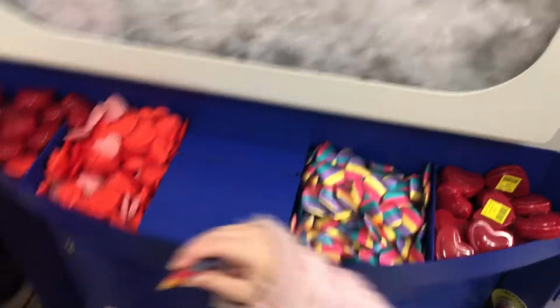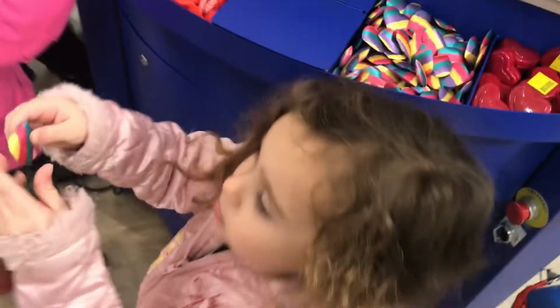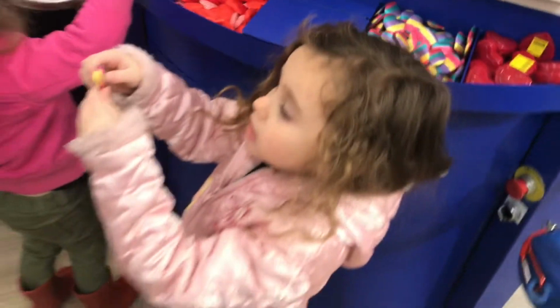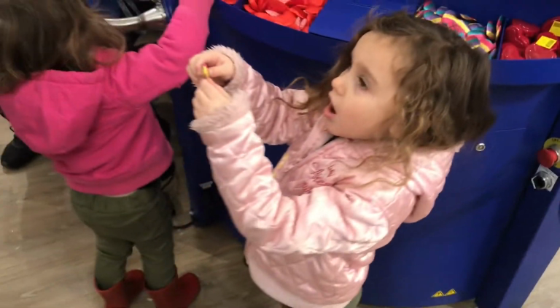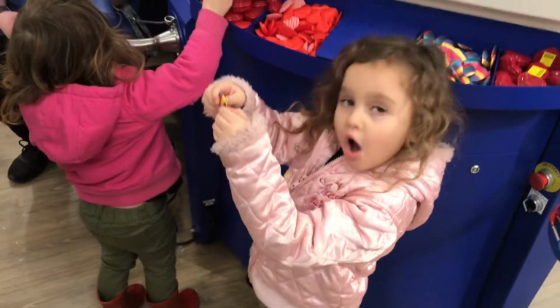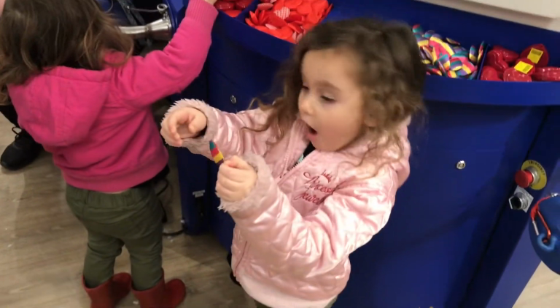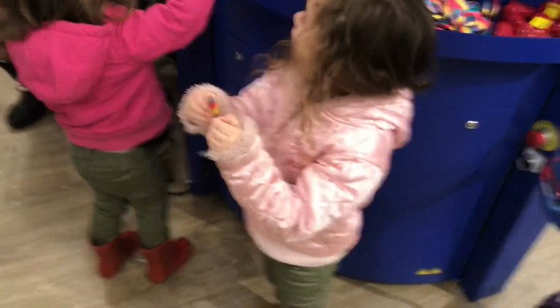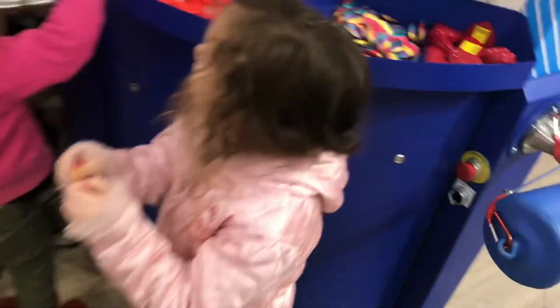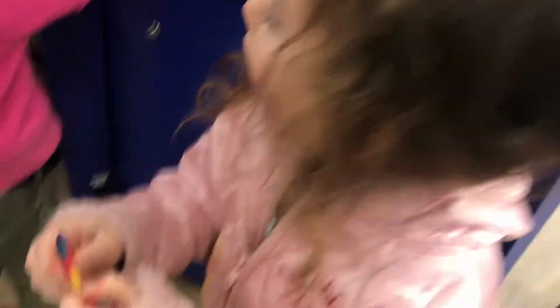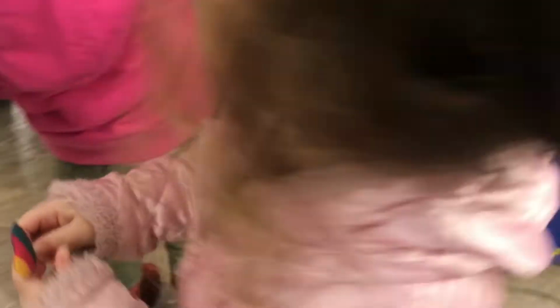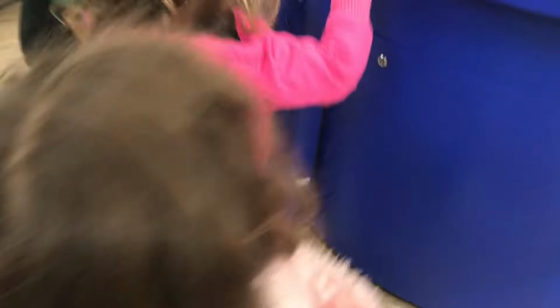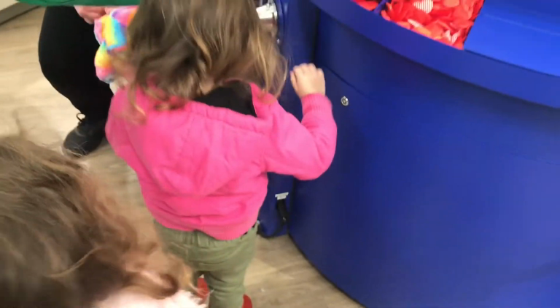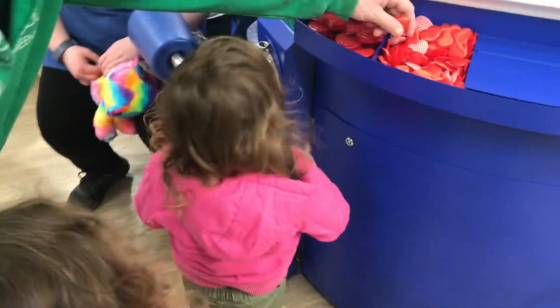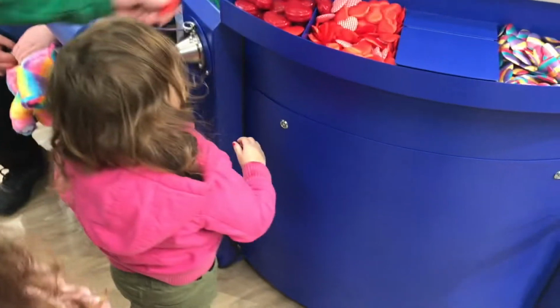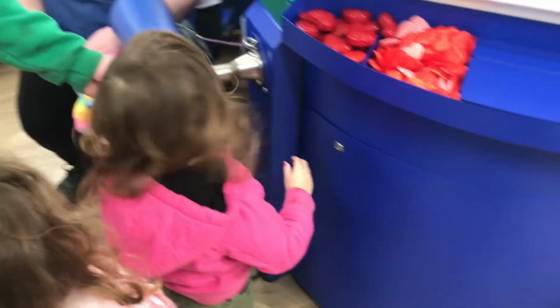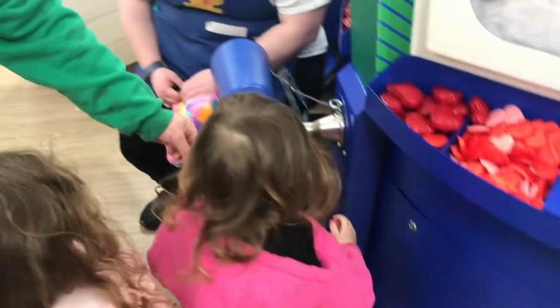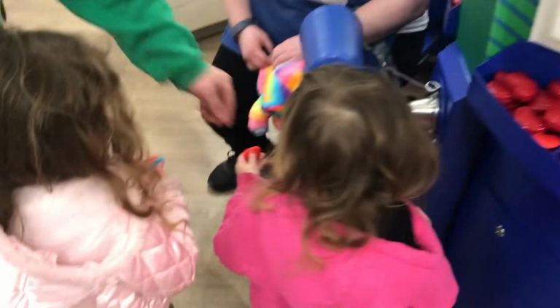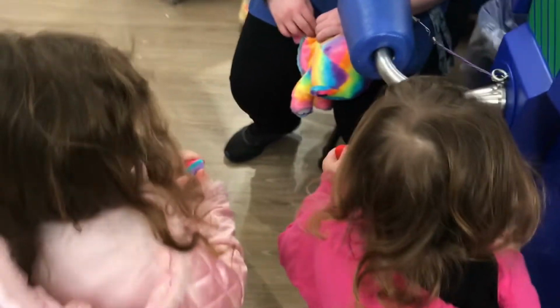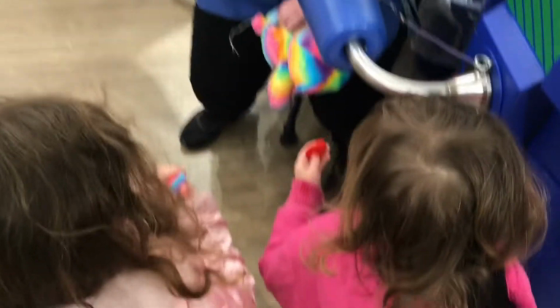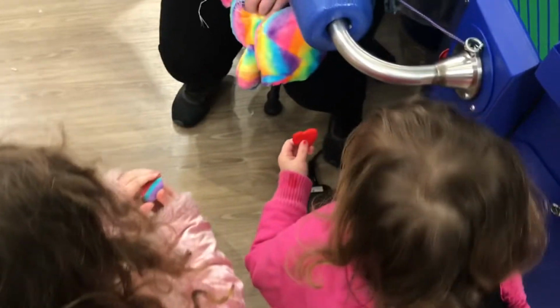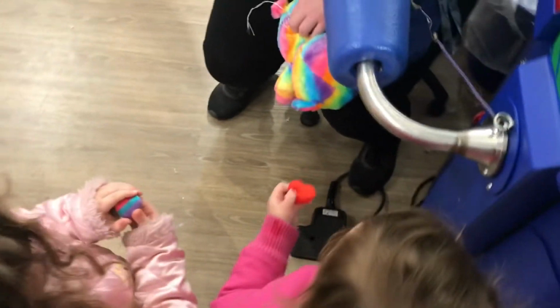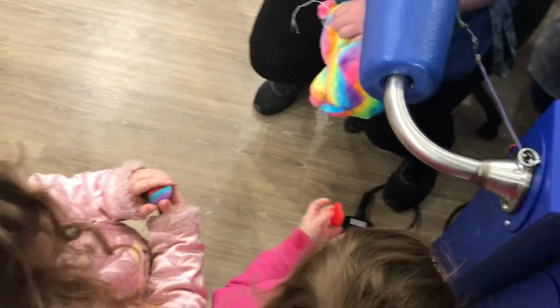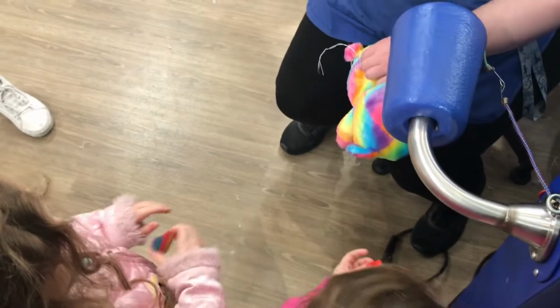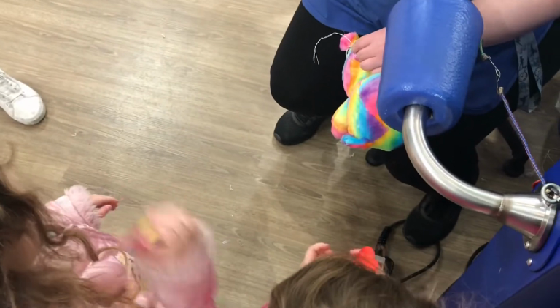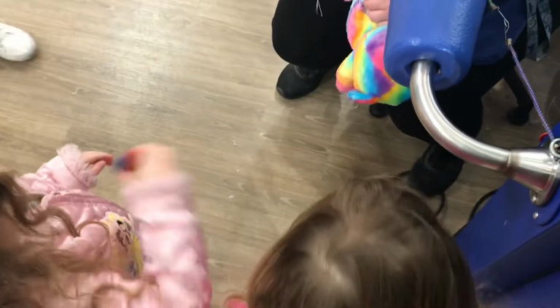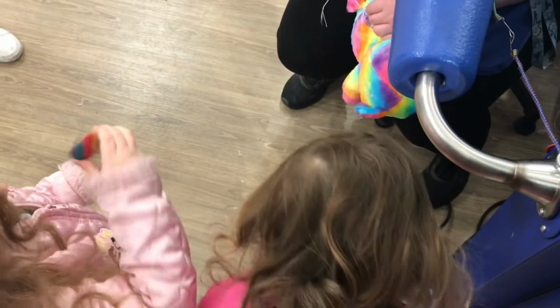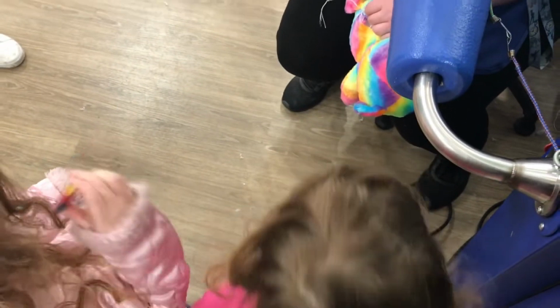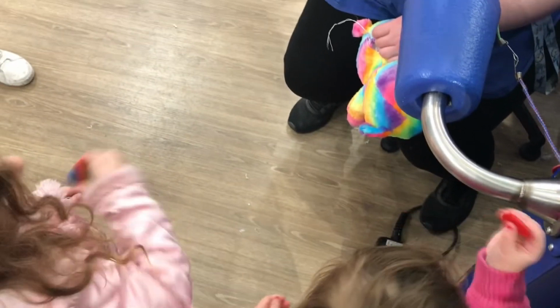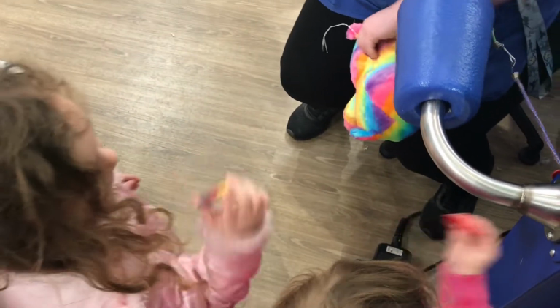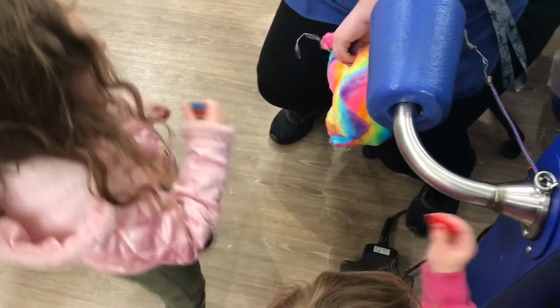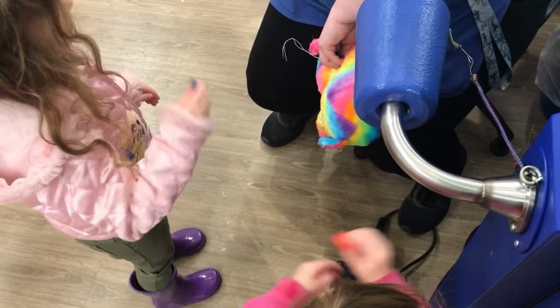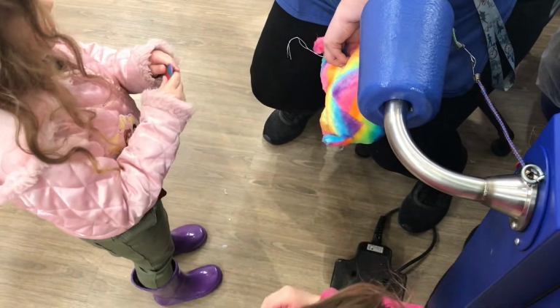No, this one. You want the rainbow heart? Okay. Do you want to pick out a heart? Yeah, it's so cute. You're going to take your heart, you're going to shake it up, get it started. Shake, shake, shake. Good job. Rub it on your arms so it gives big hugs.